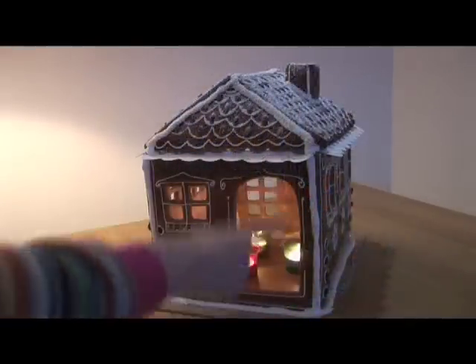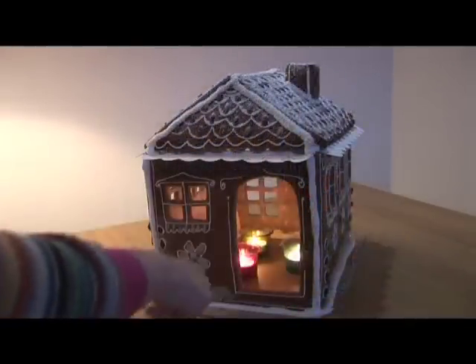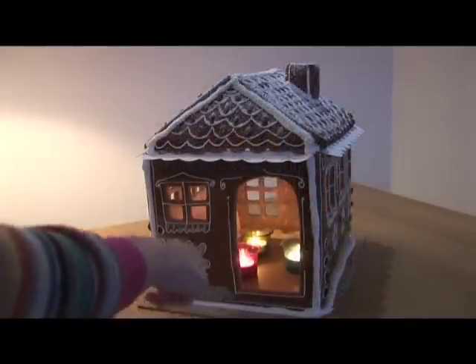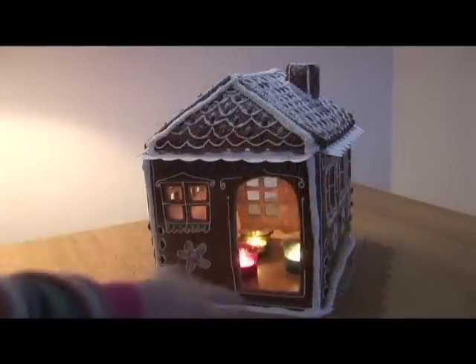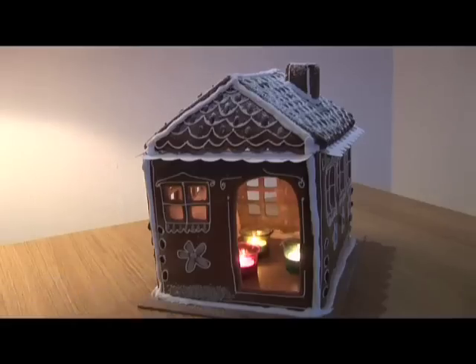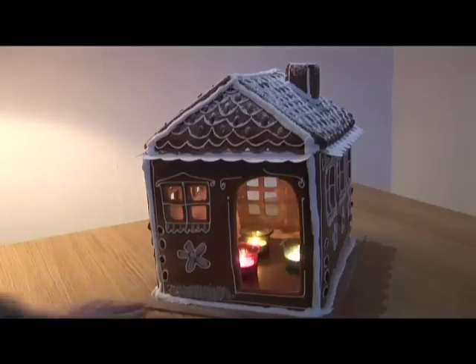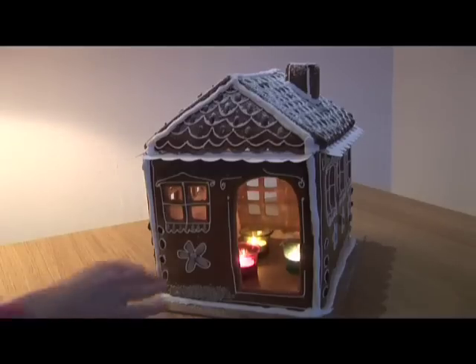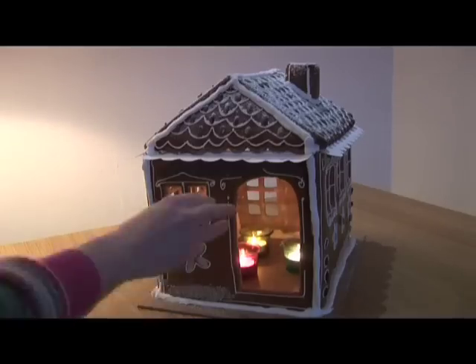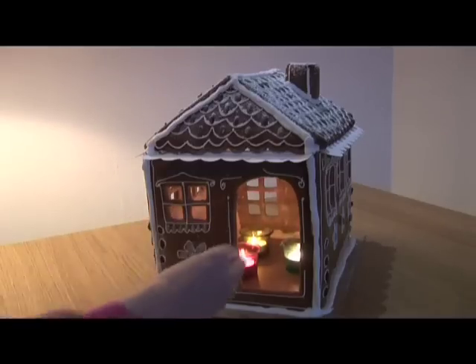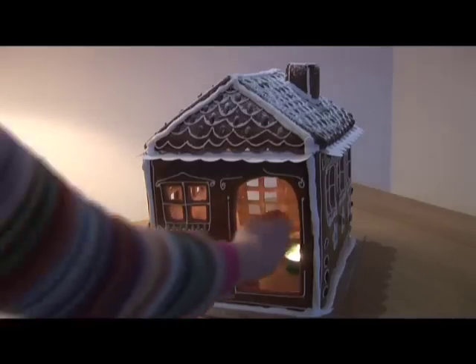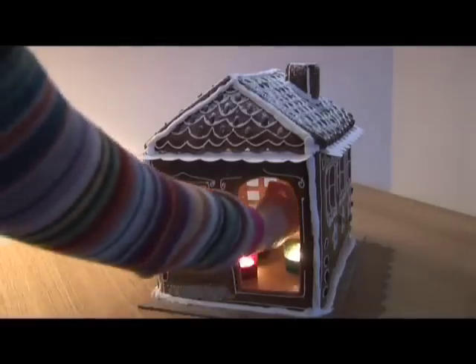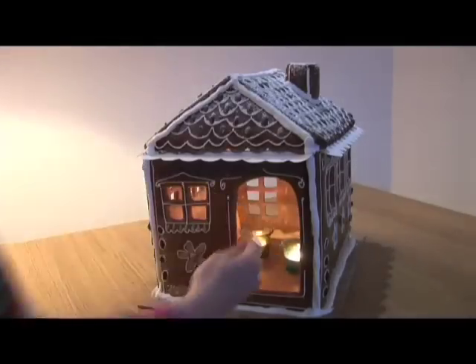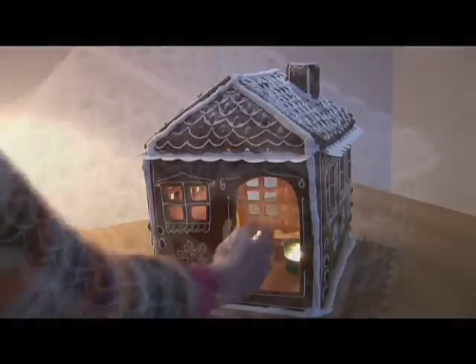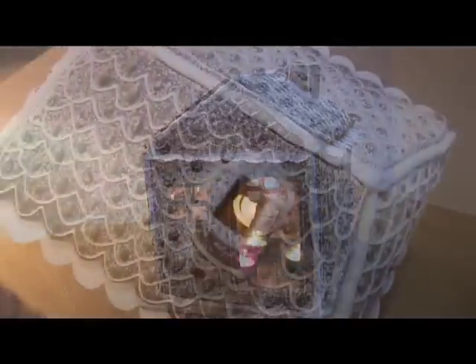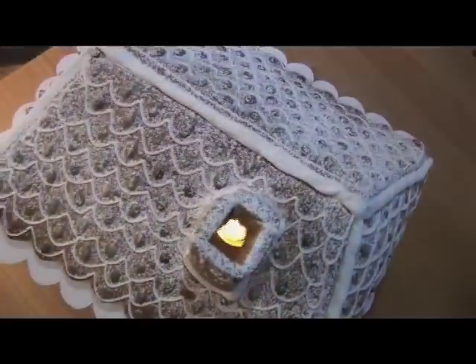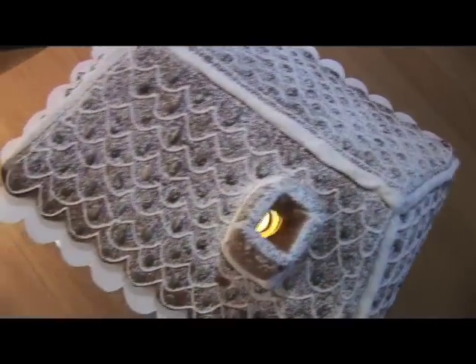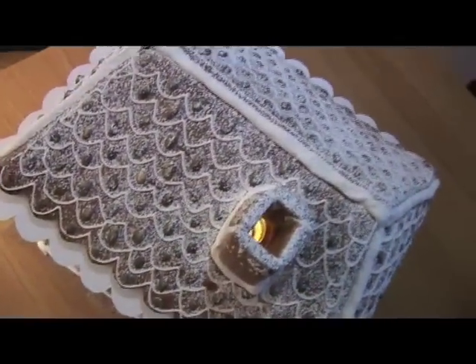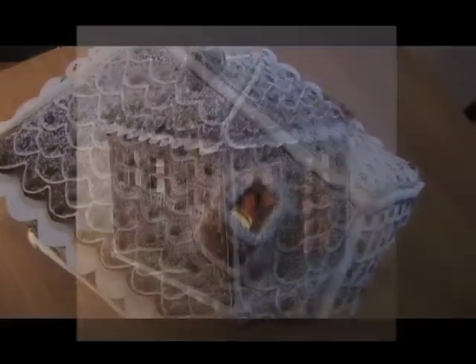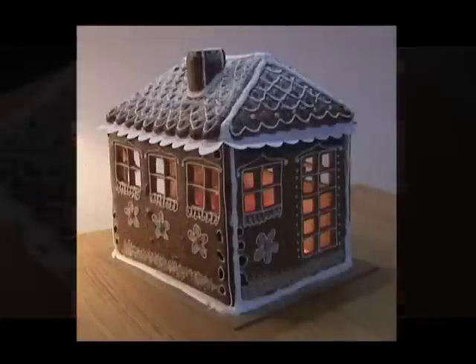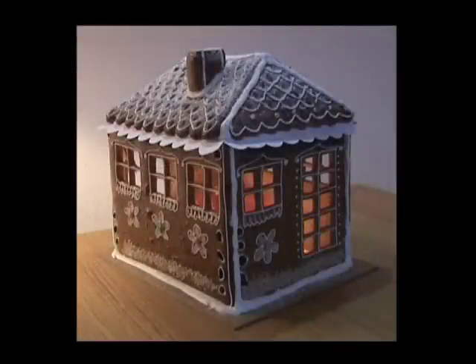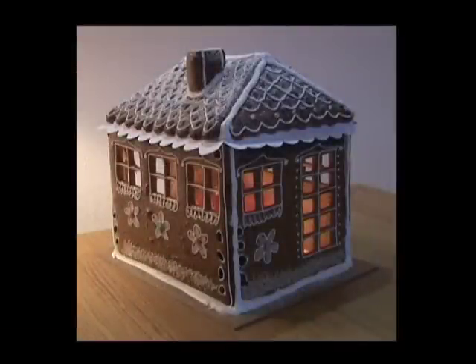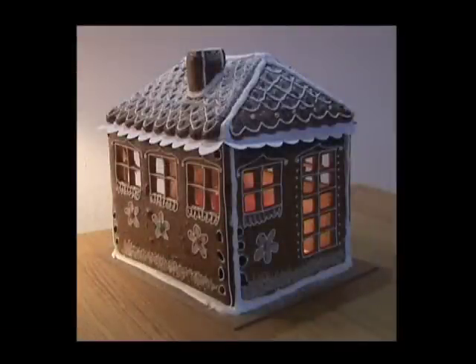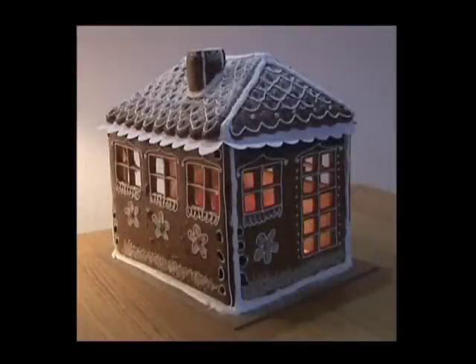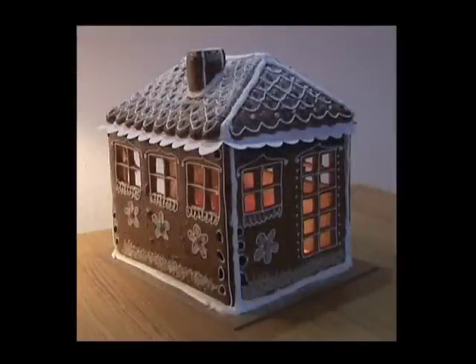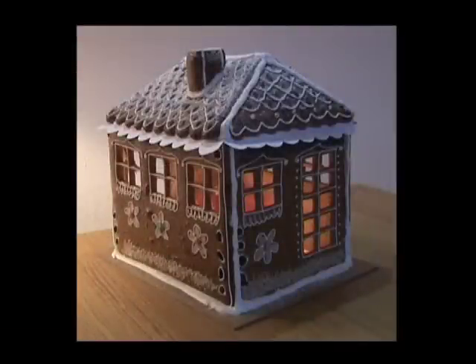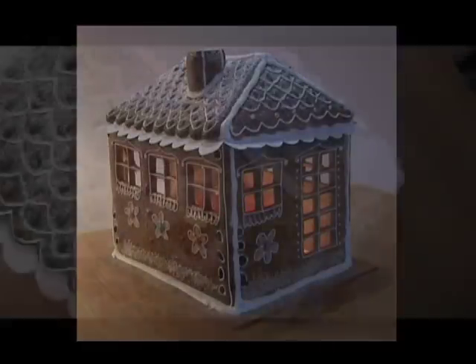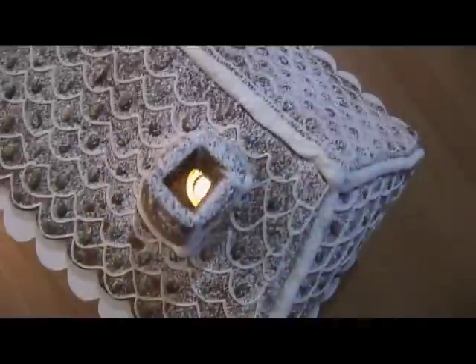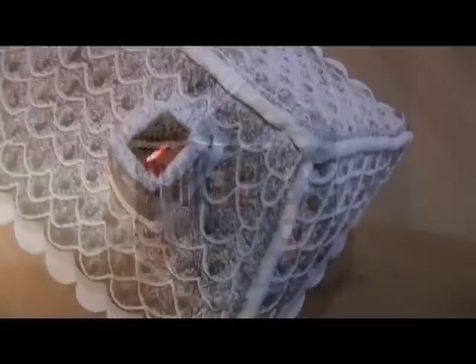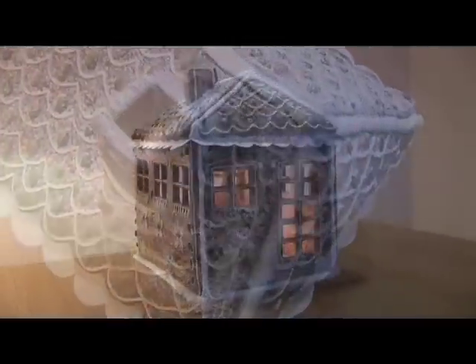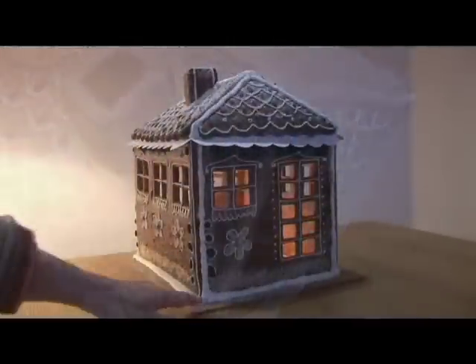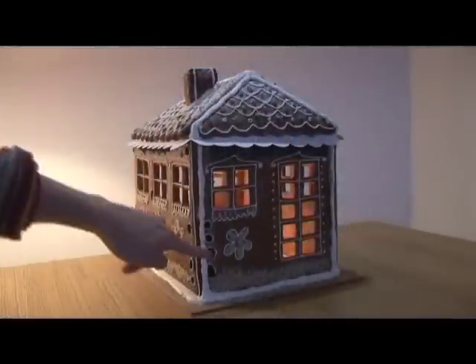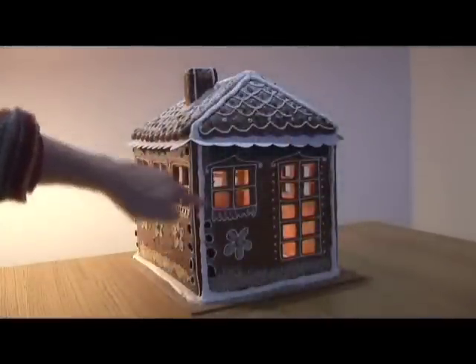I made a big door so that you can put candles easily inside. And I even cut out a real chimney so that the heat can come out and it doesn't burn.